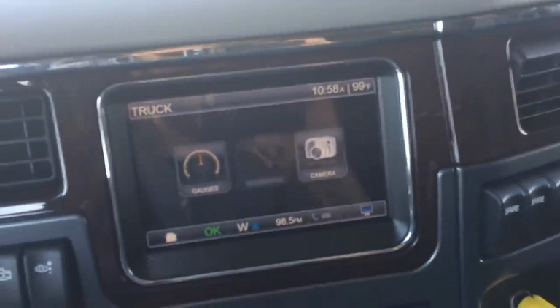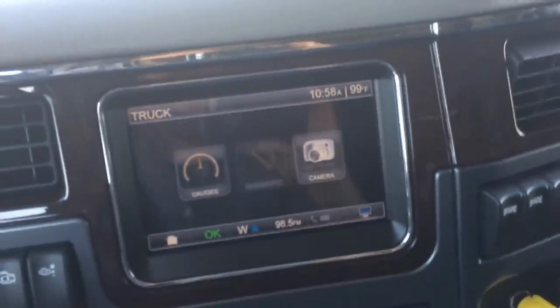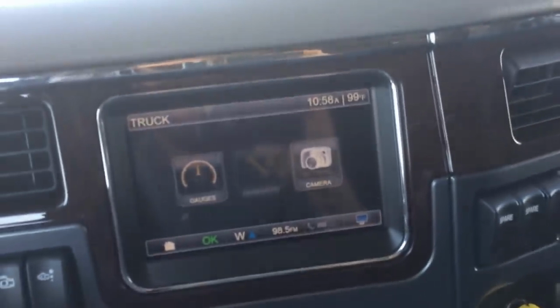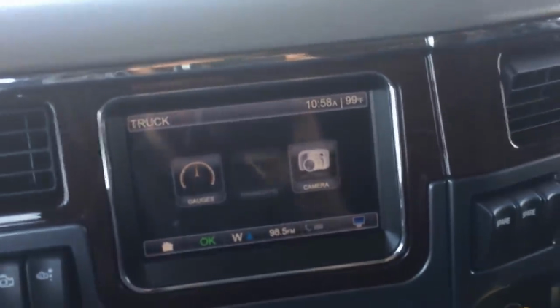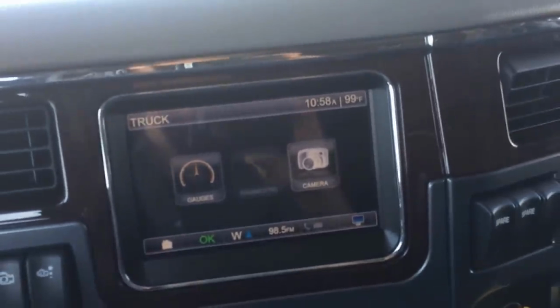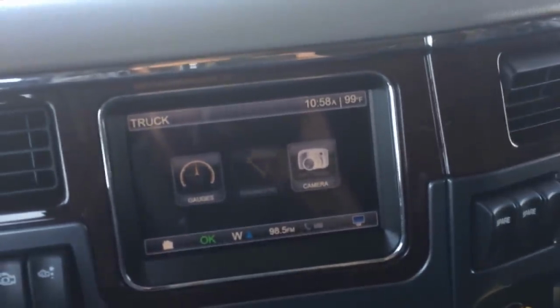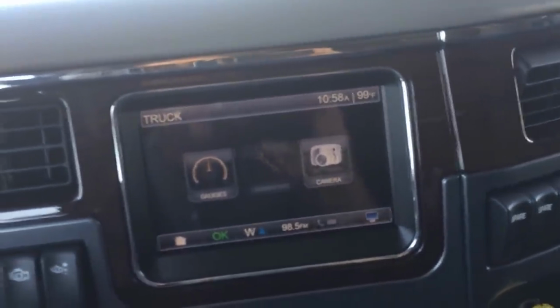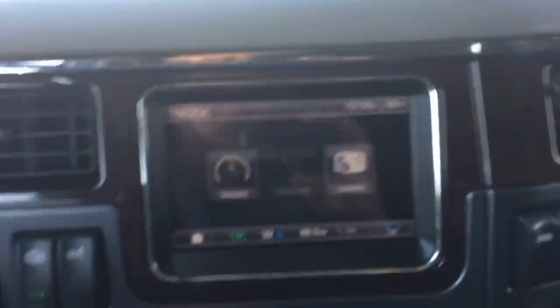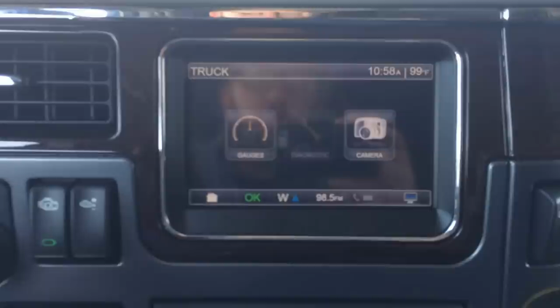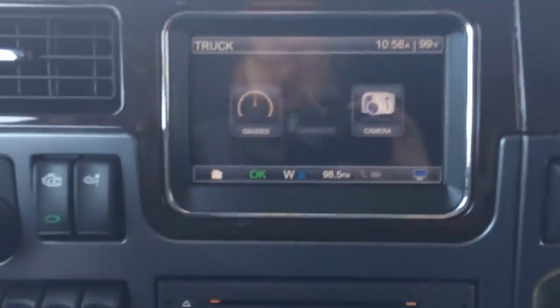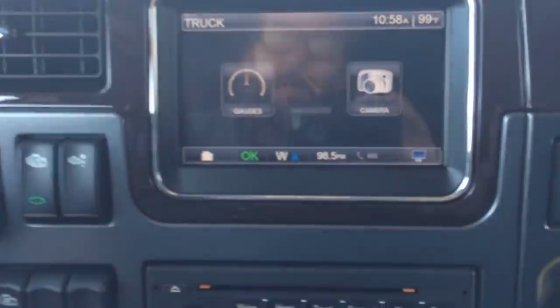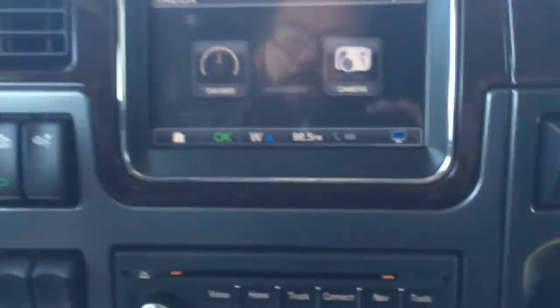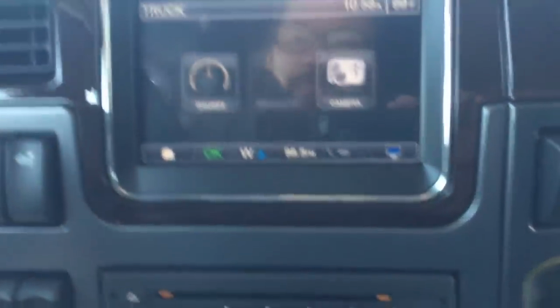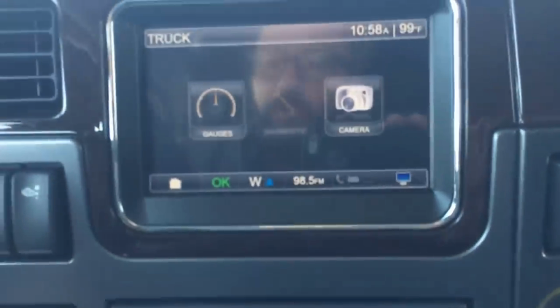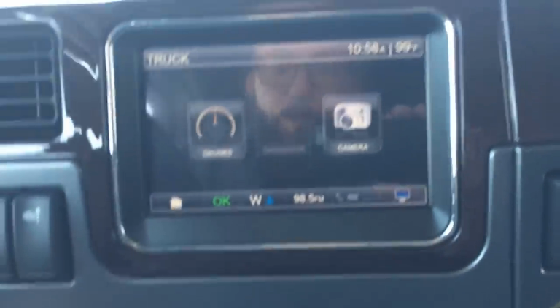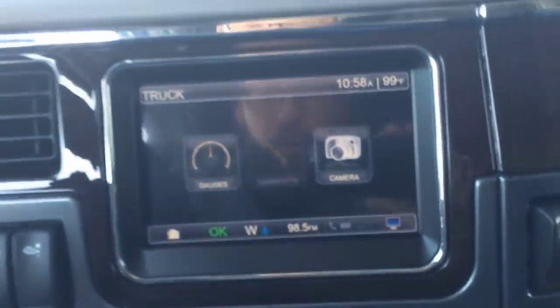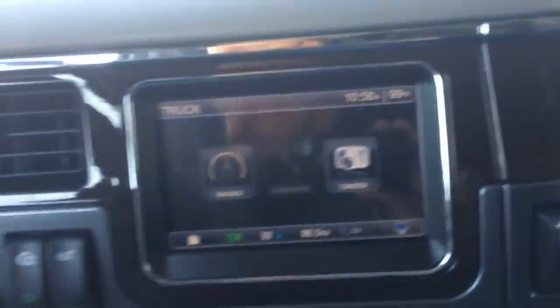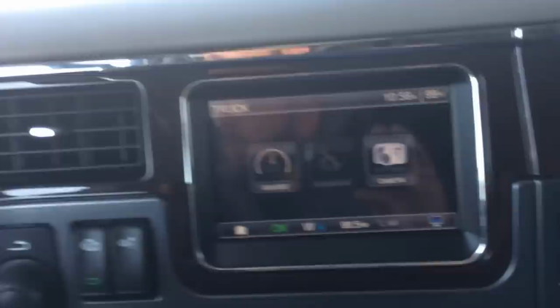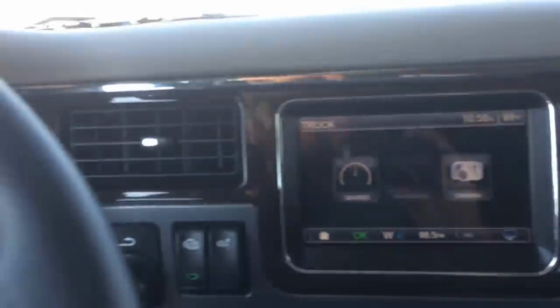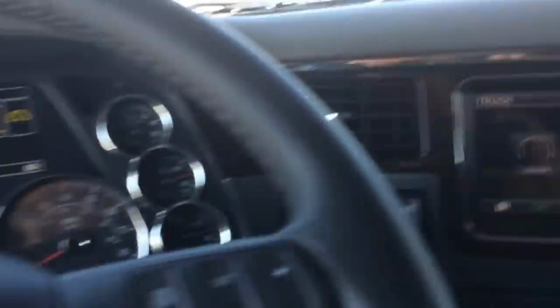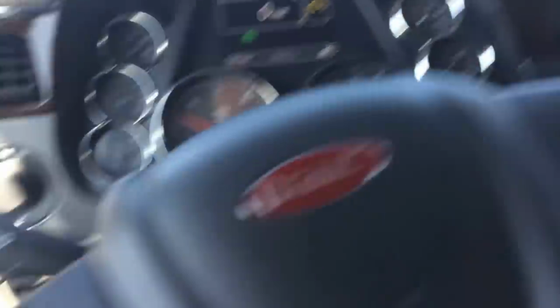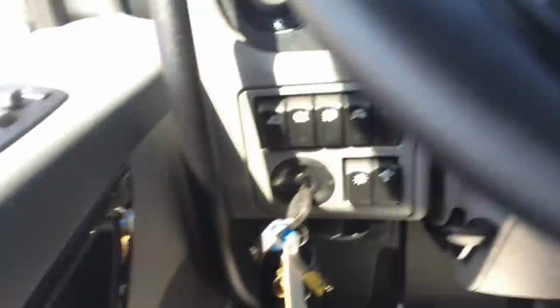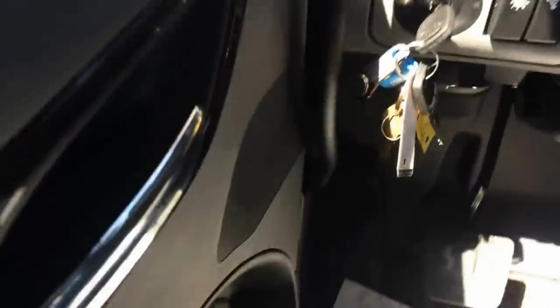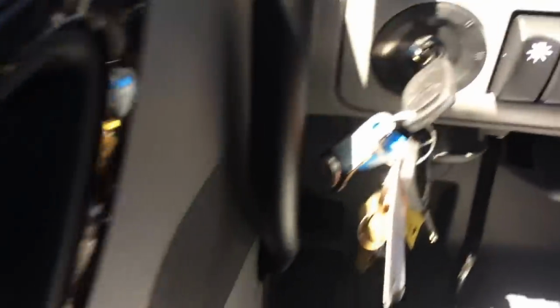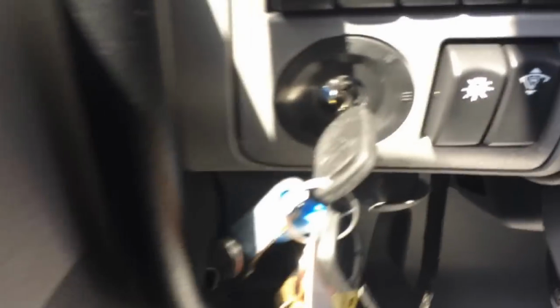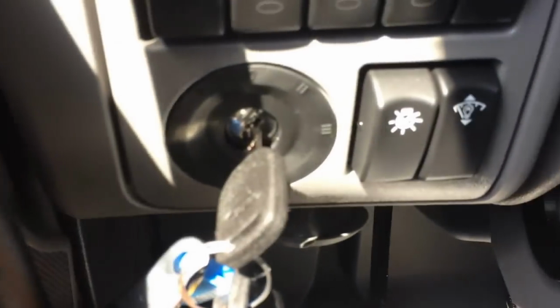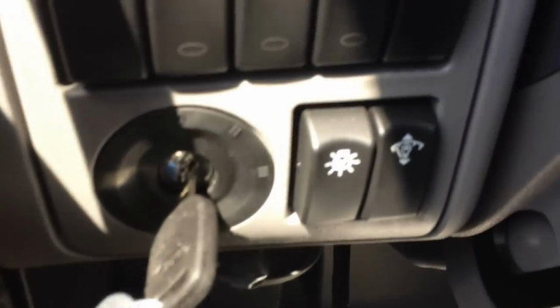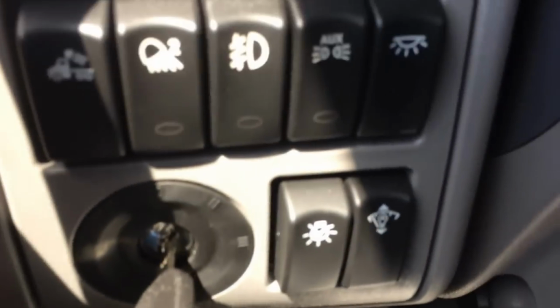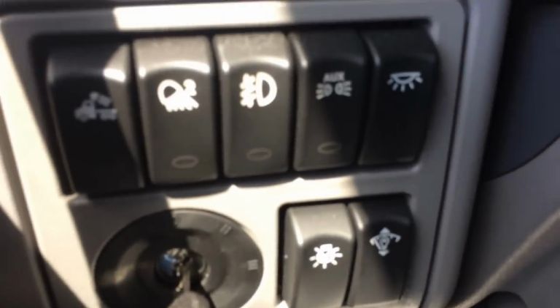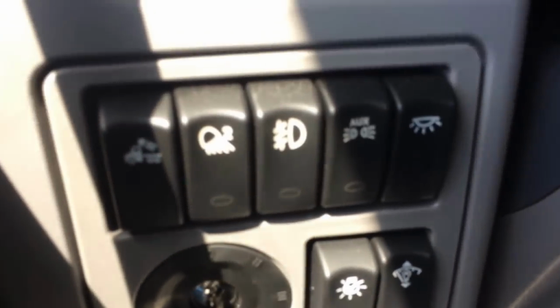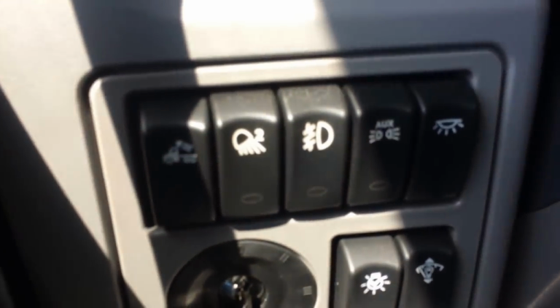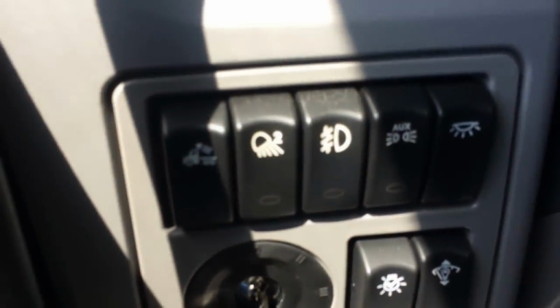Dash cam, load cam, backup camera — whatever you want, those are available. Shot of these switches here — all your lights.